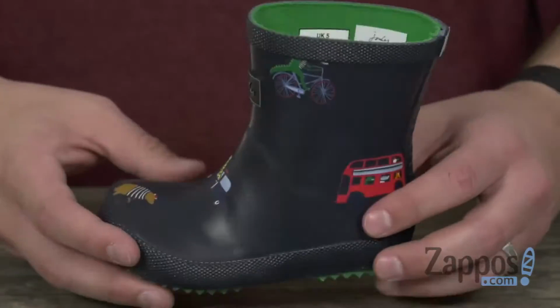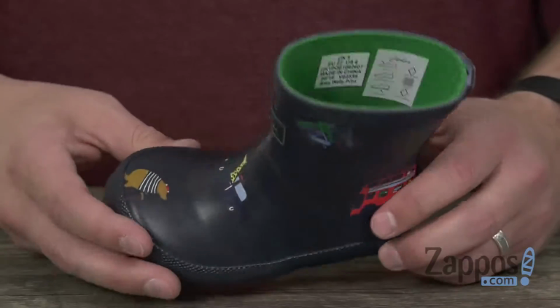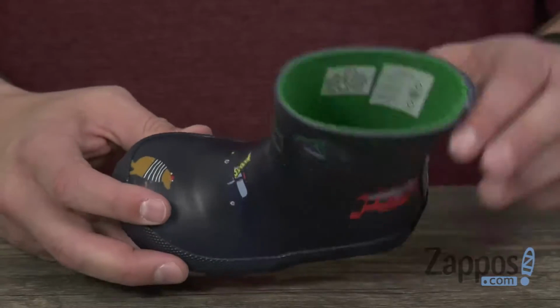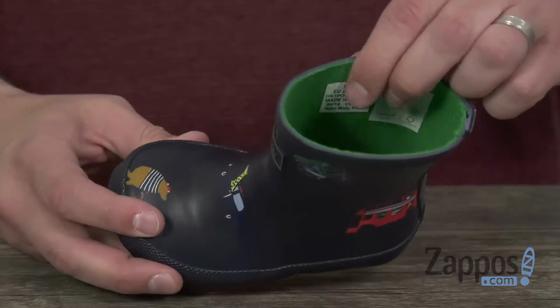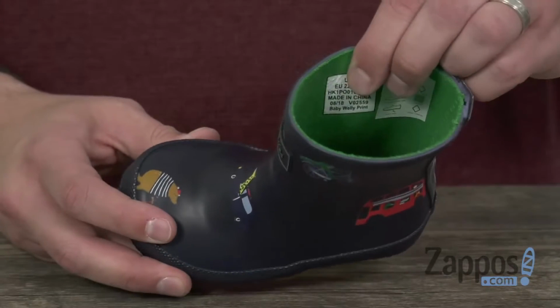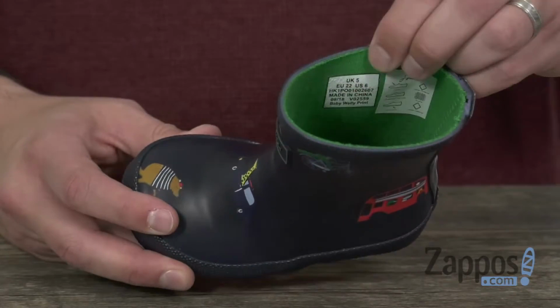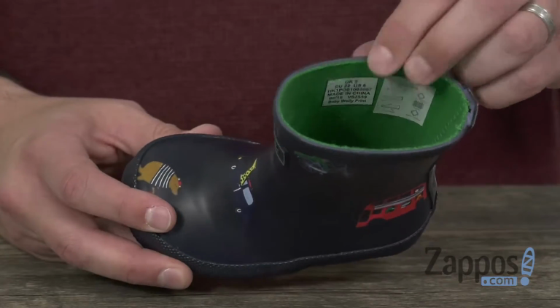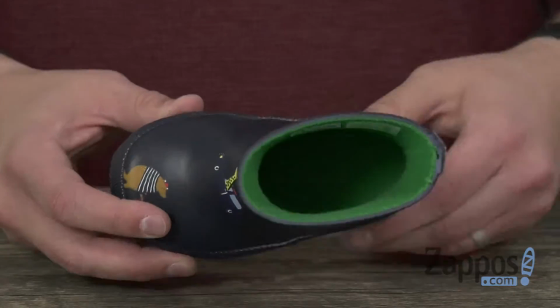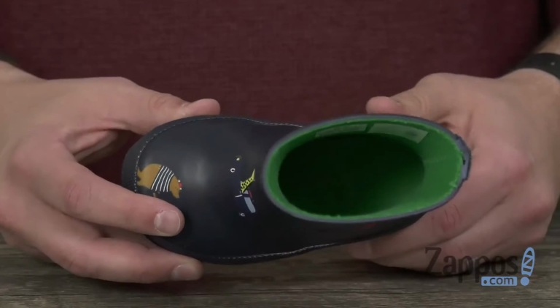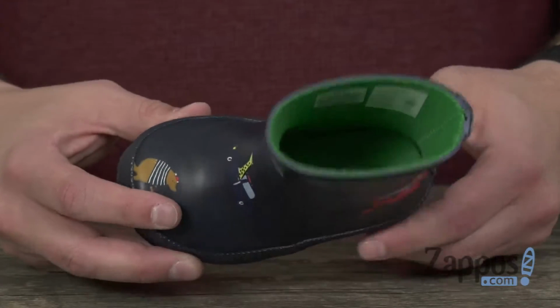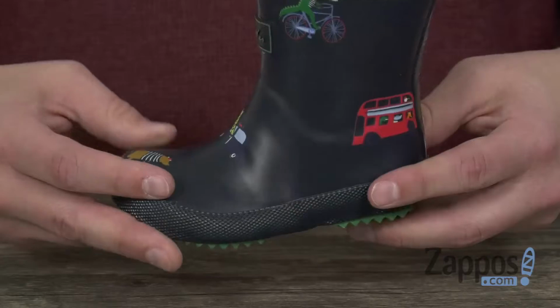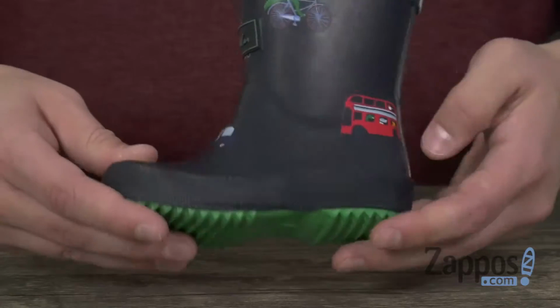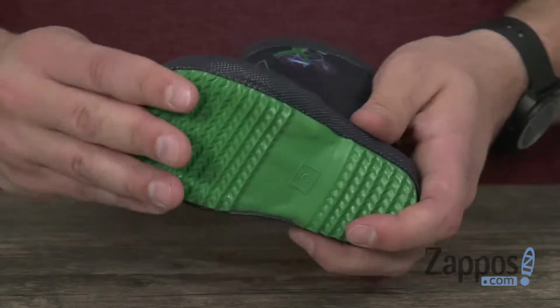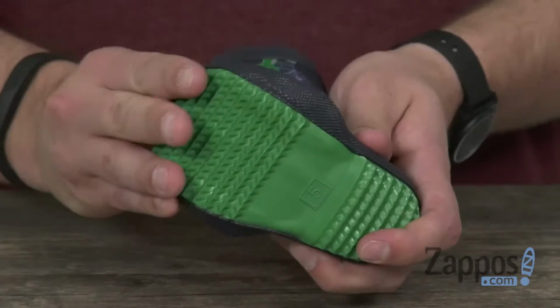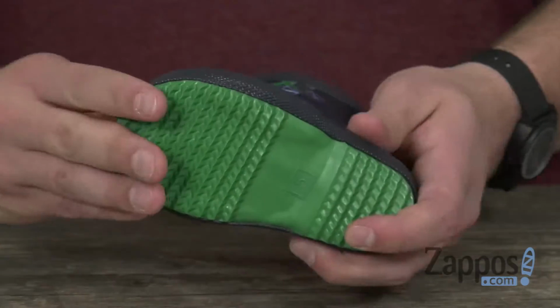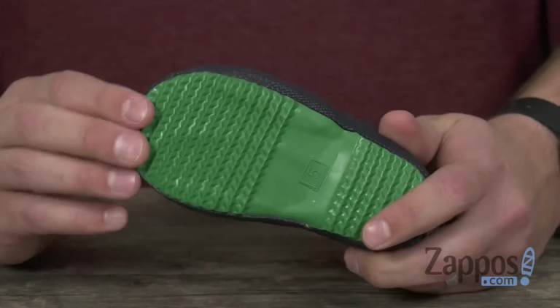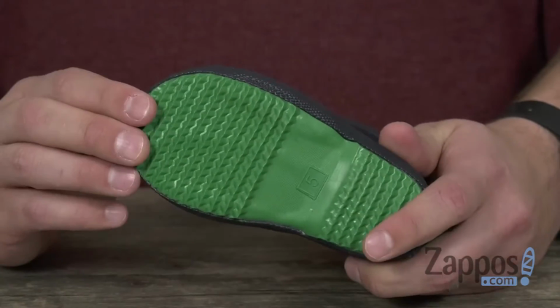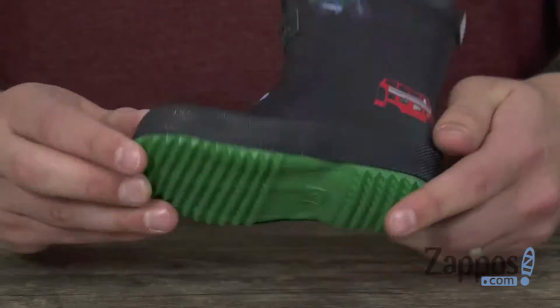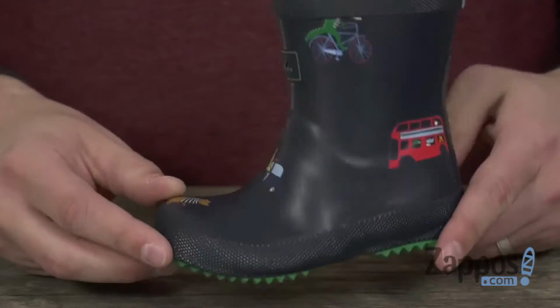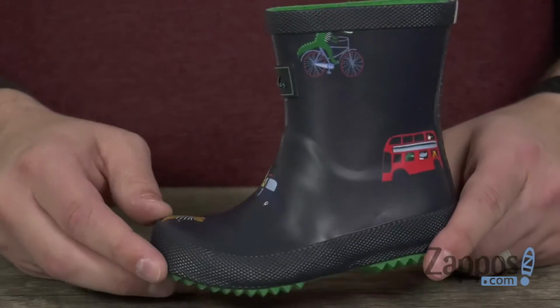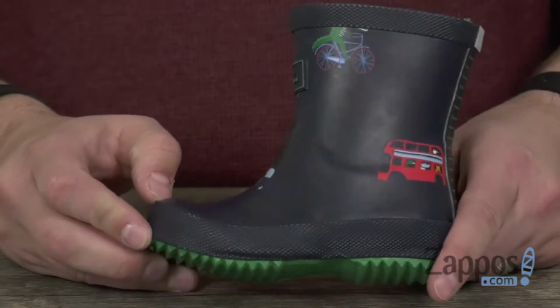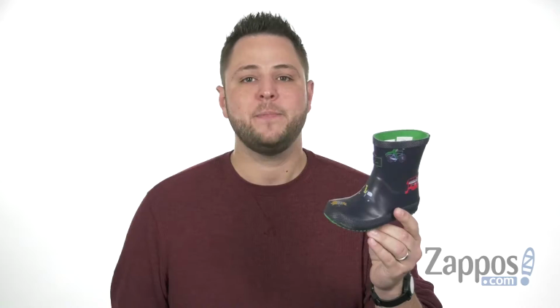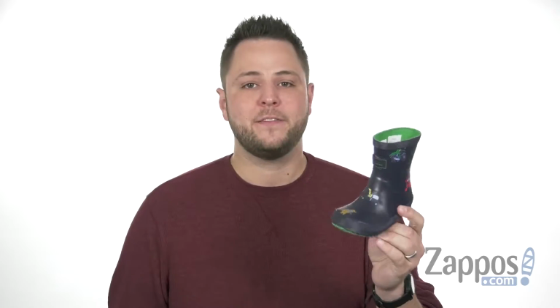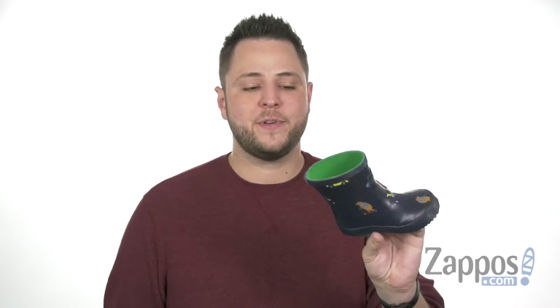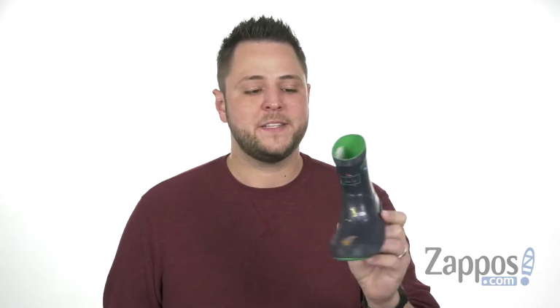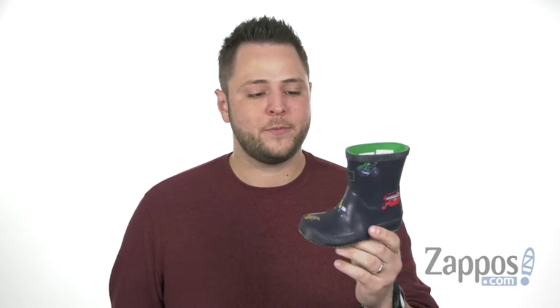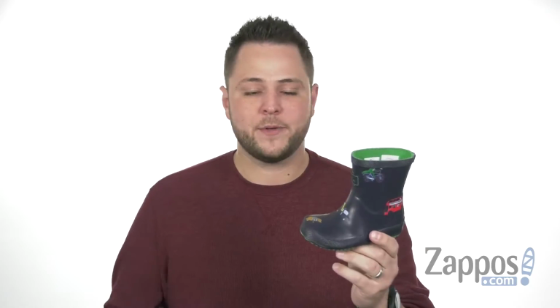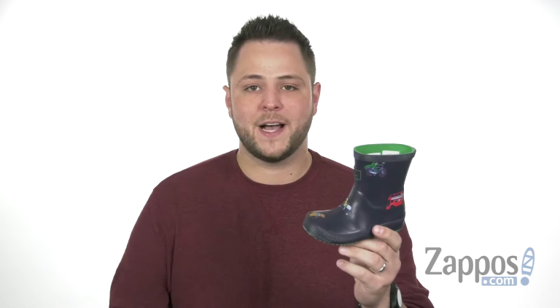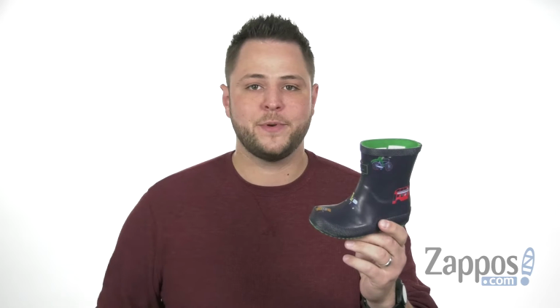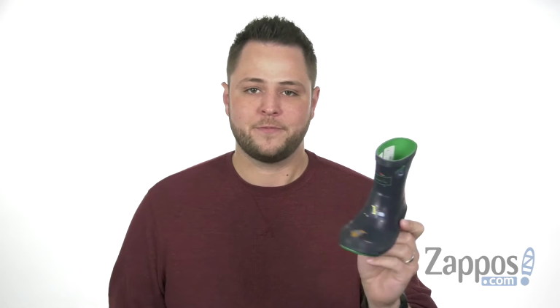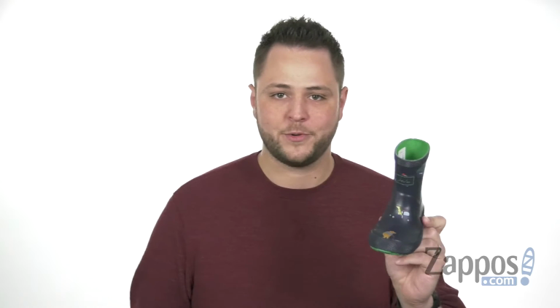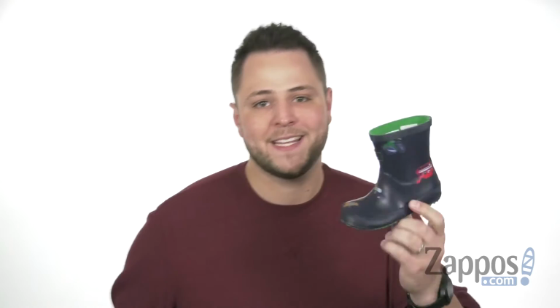It's got a really comfortable fabric lining on the inside, great cushioning in that footbed, and a shock-absorbing rubber outsole on the bottom. Keep their feet protected in the rain with these awesome boots from Jules Kids.